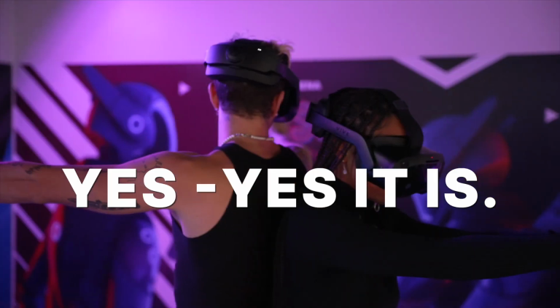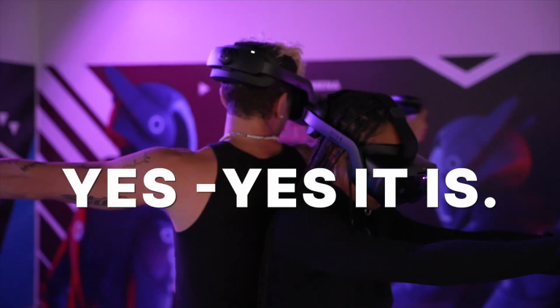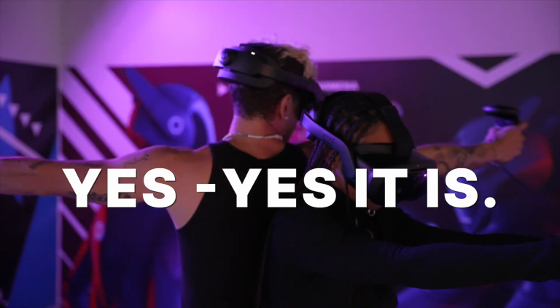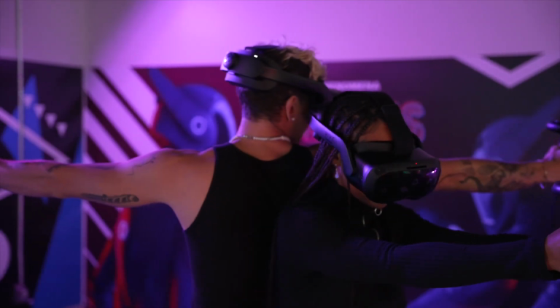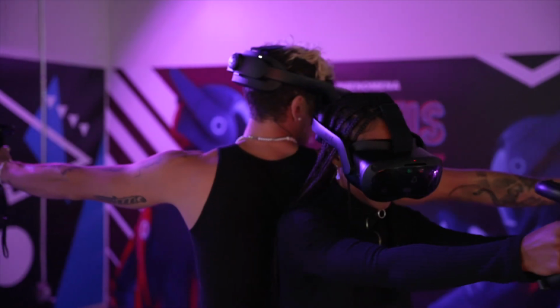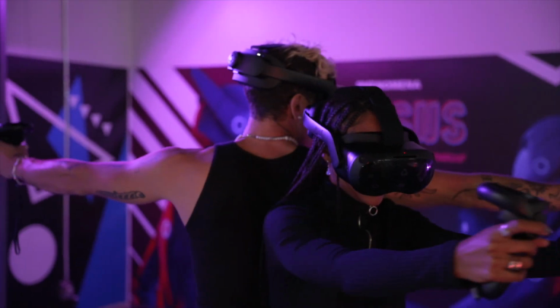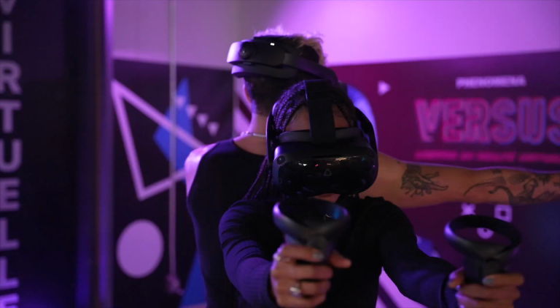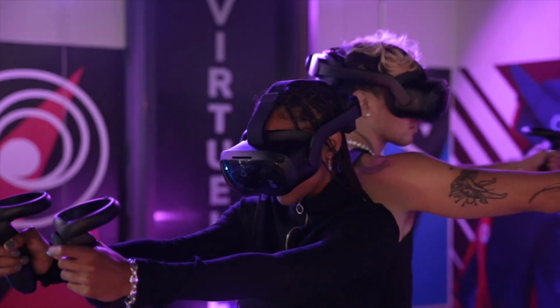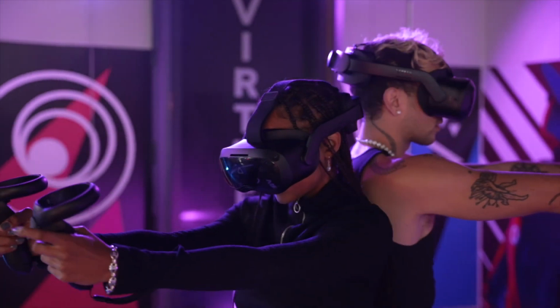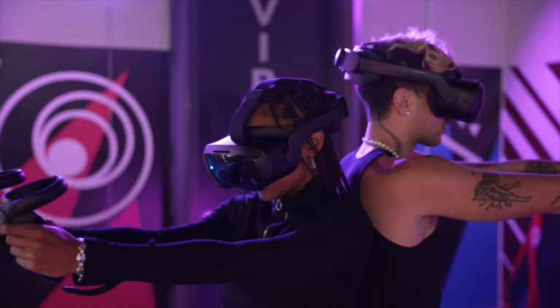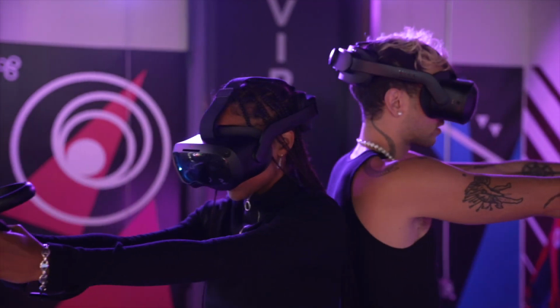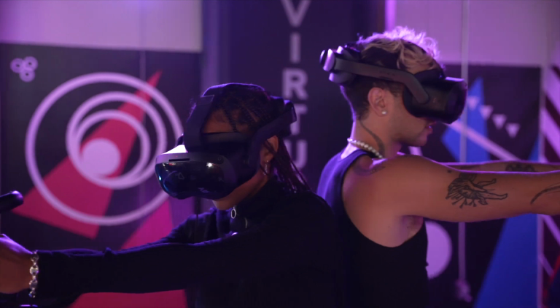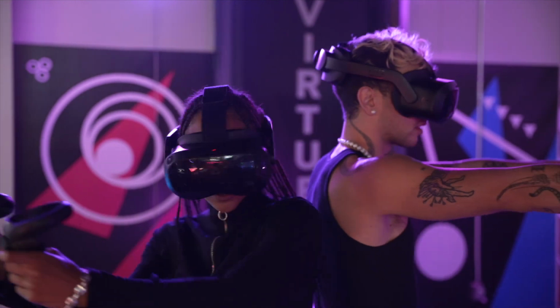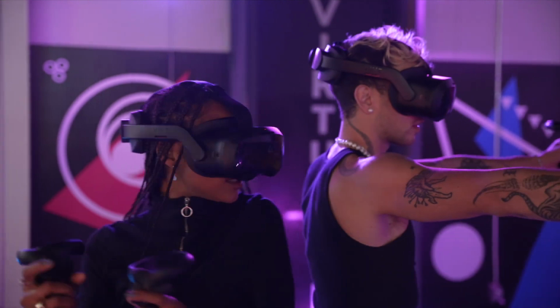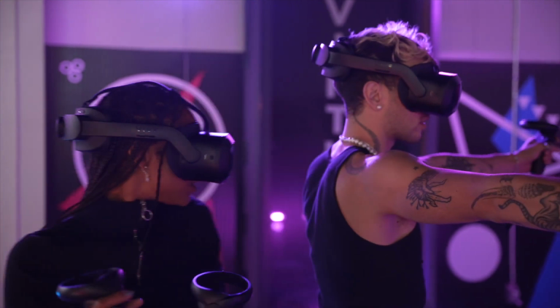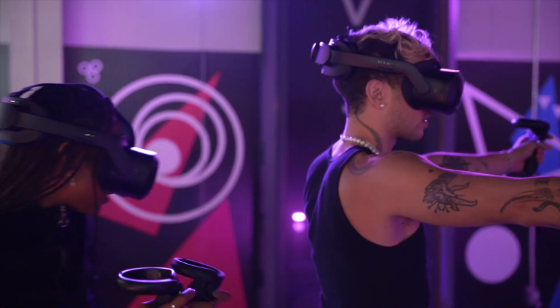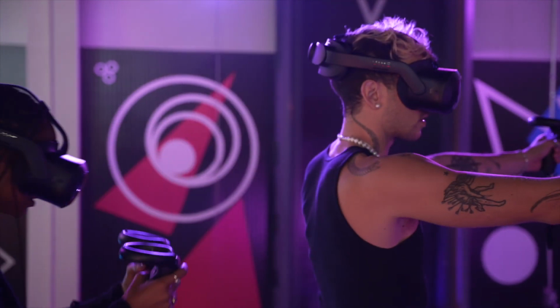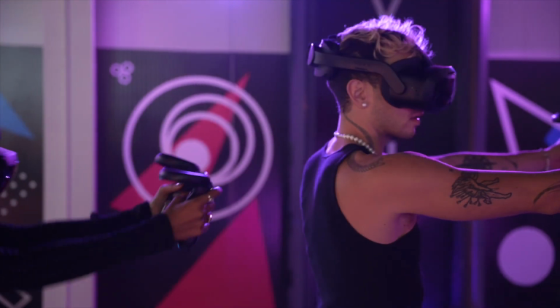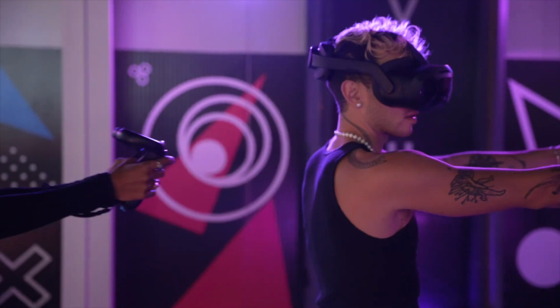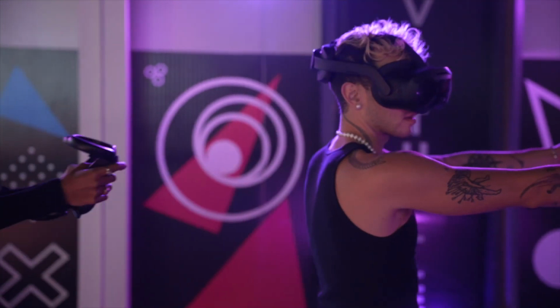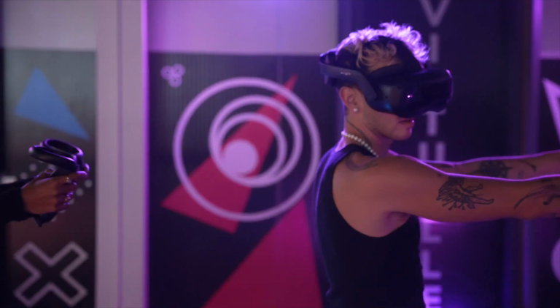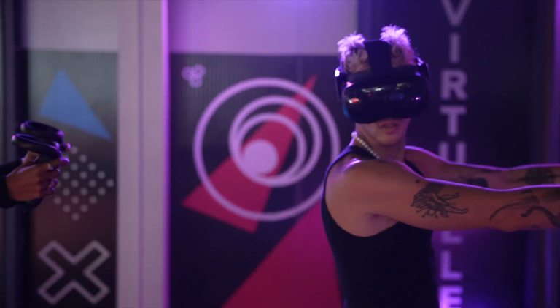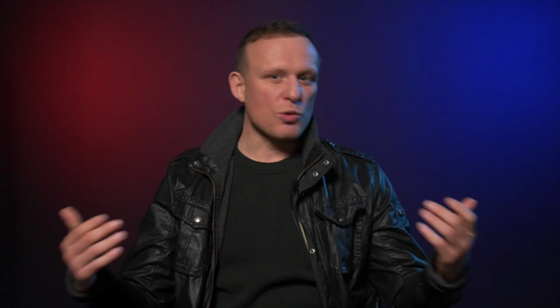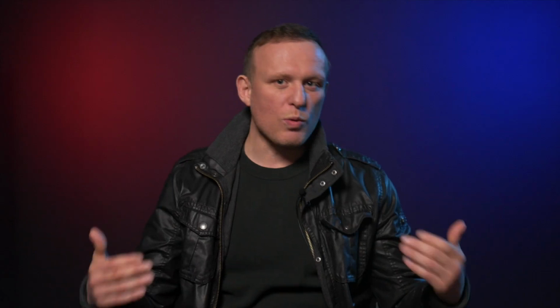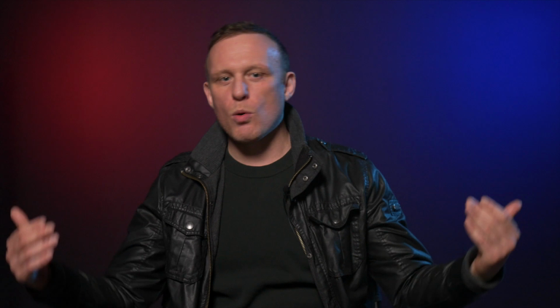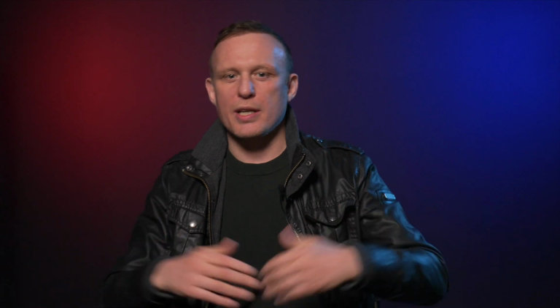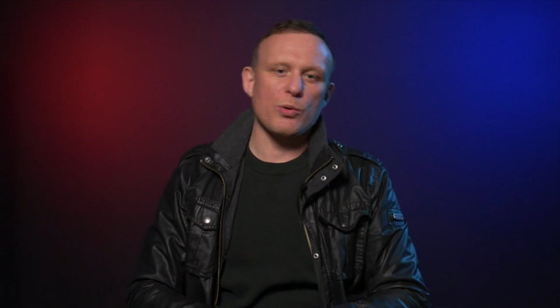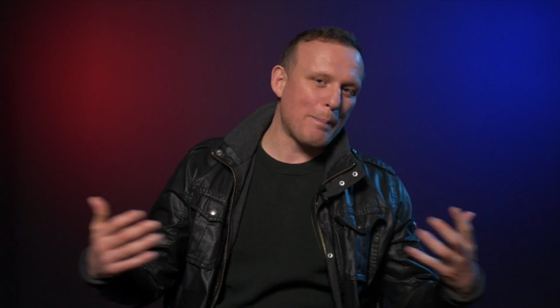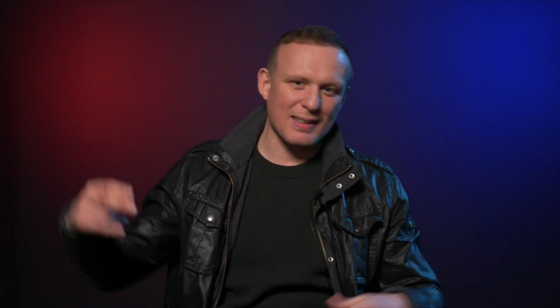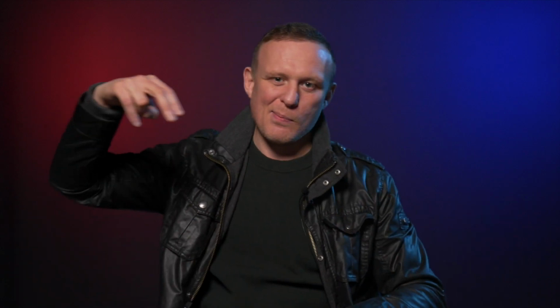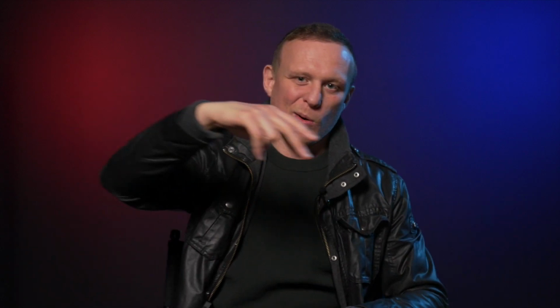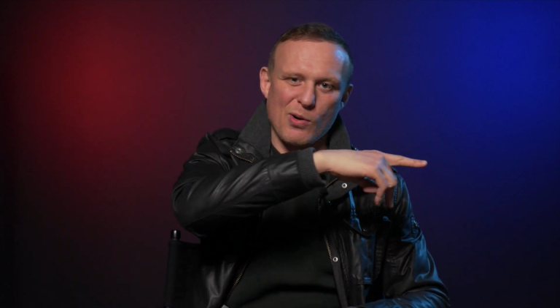The Free Roam experience really gets your heart rate up and players are more likely to experience the adrenaline and endorphin rush when they're not distracted by cables. So there's more running, more ducking — basically more free roaming.